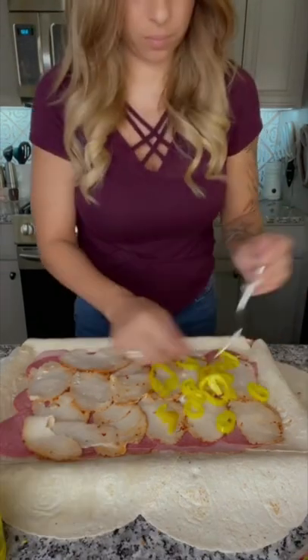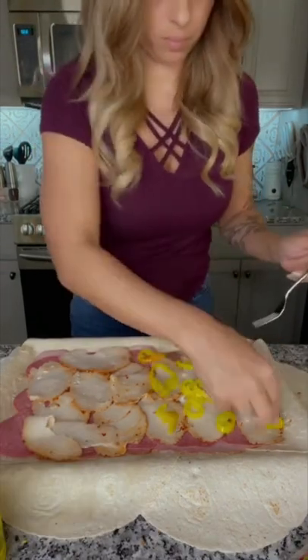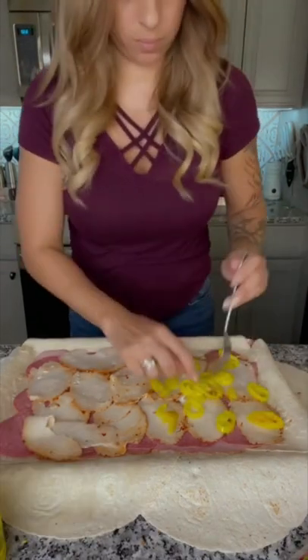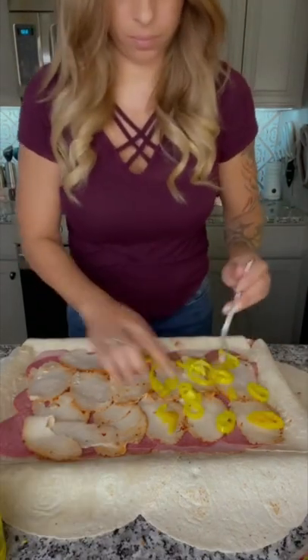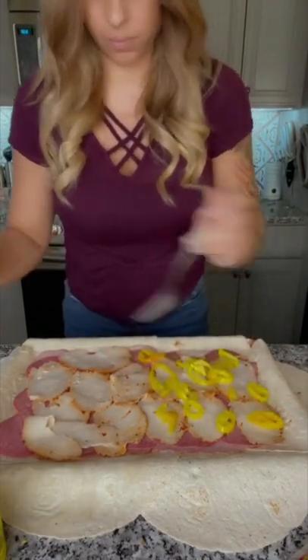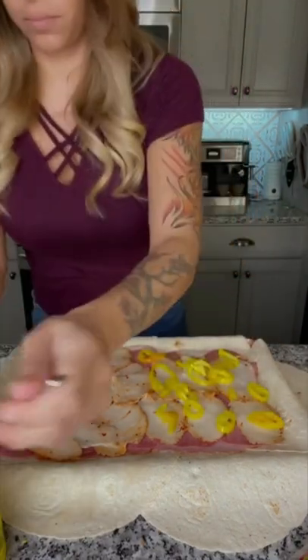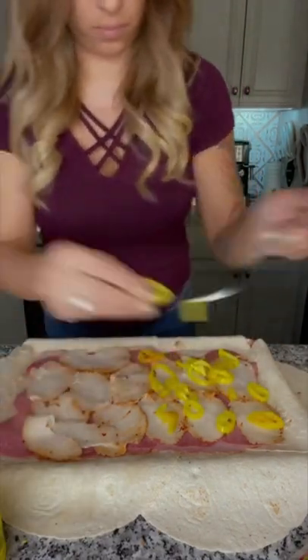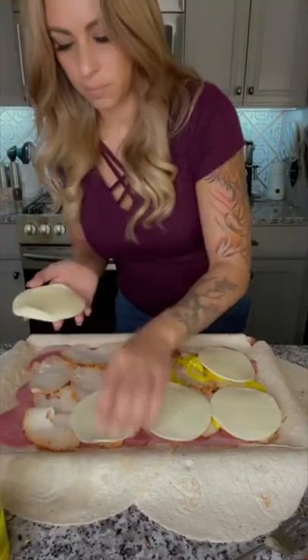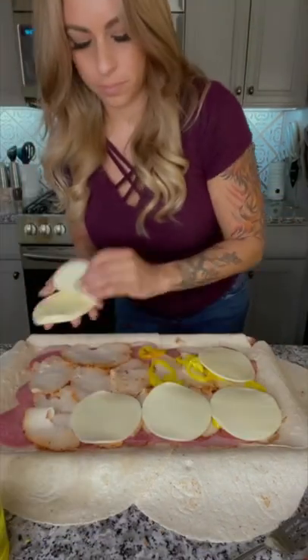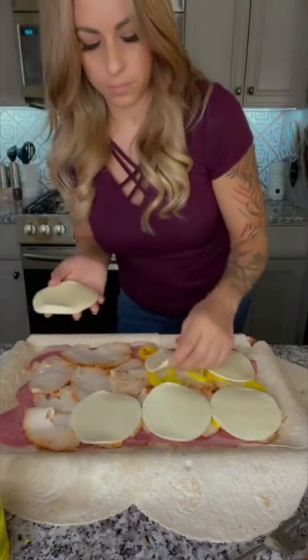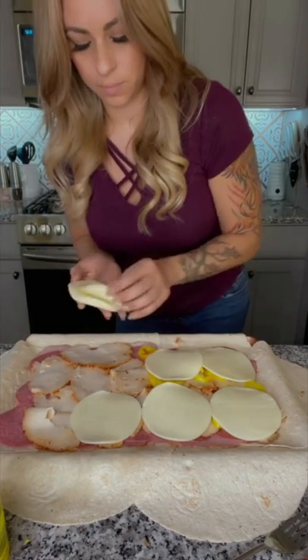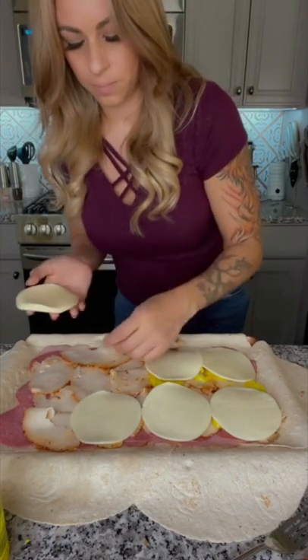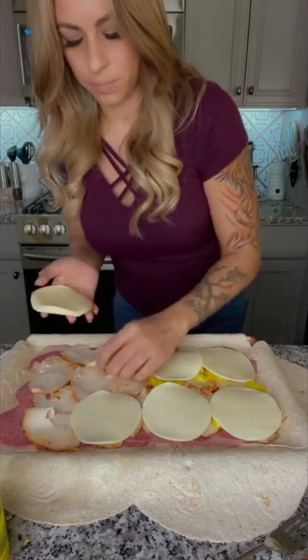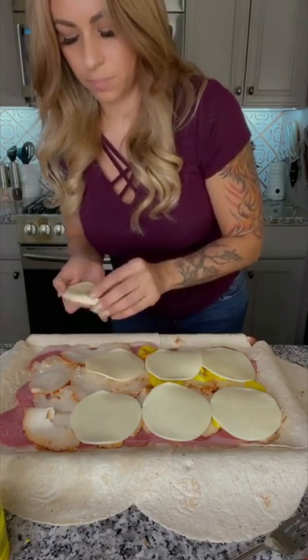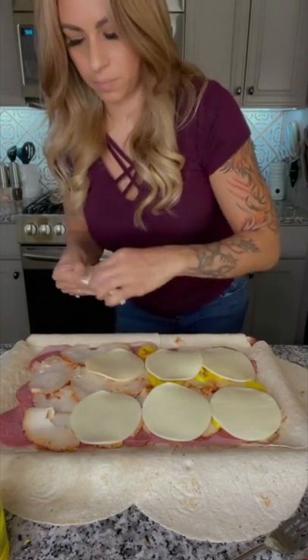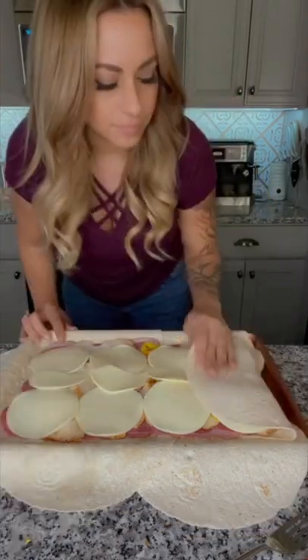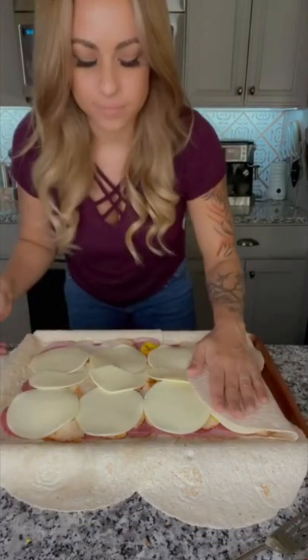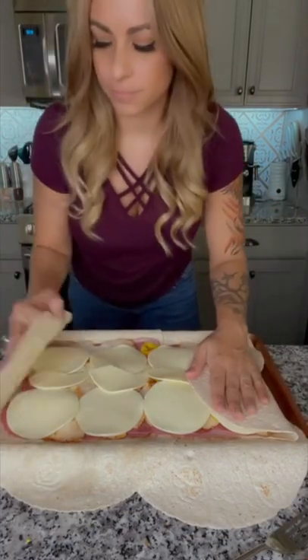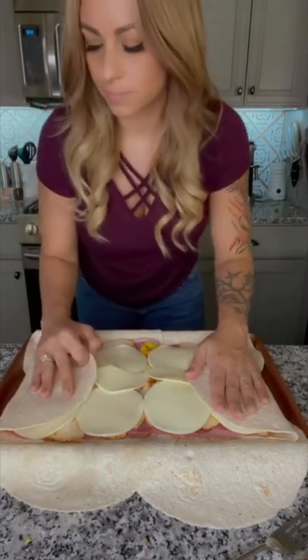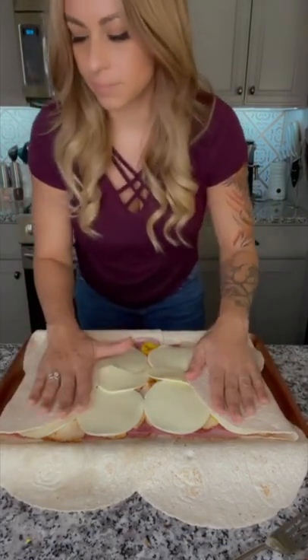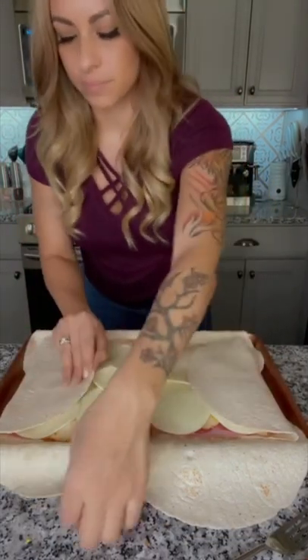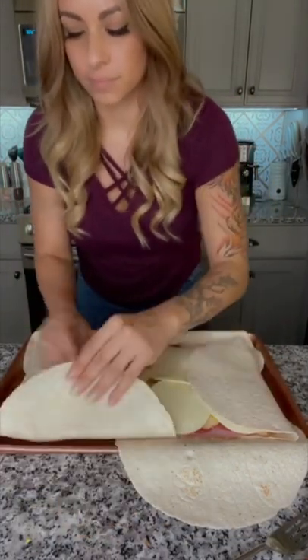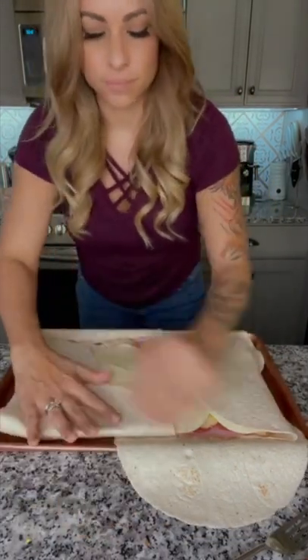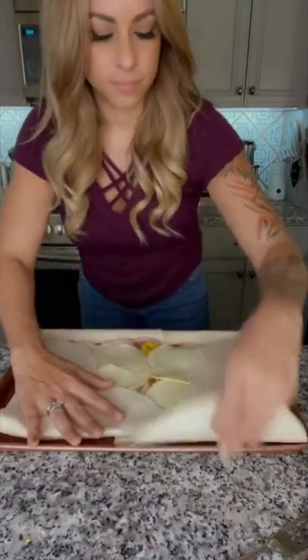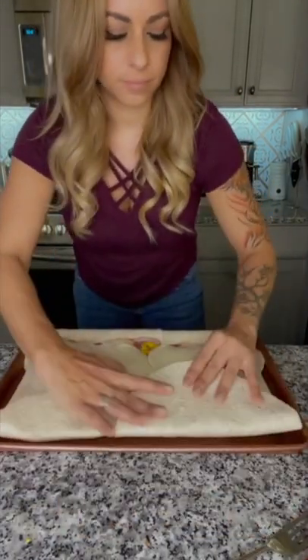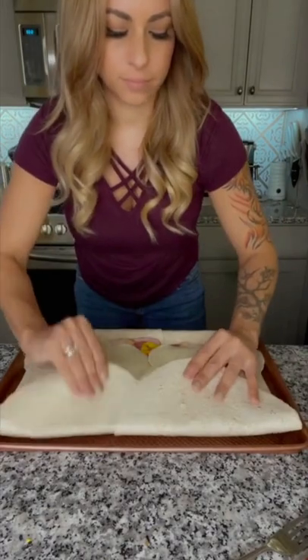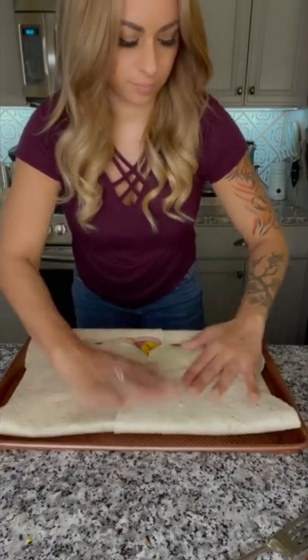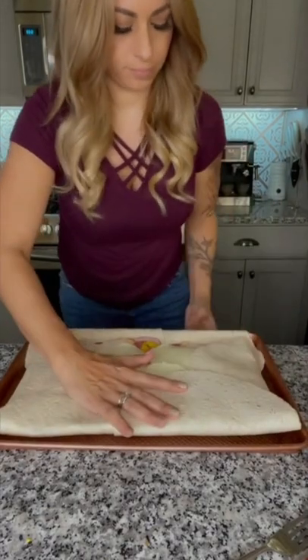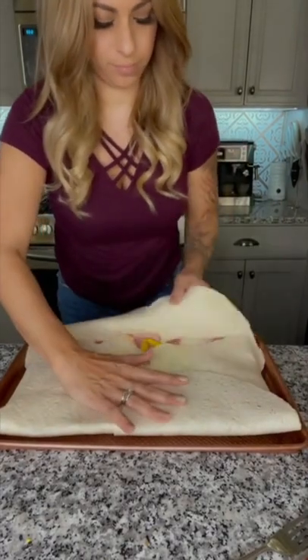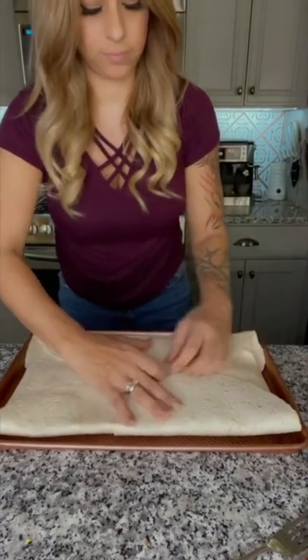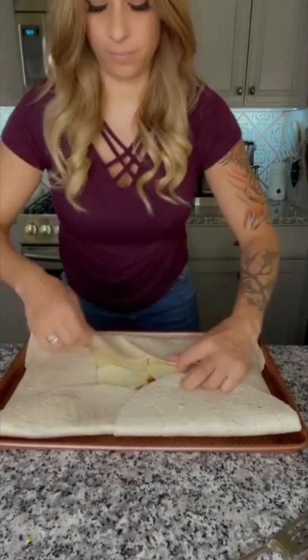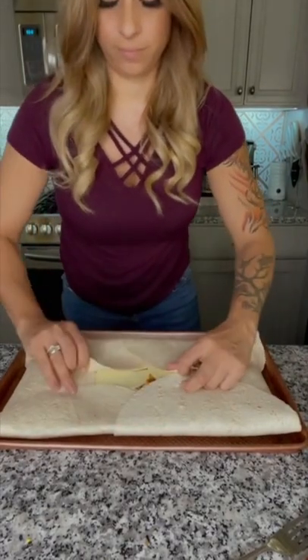Then top everything with some slices of provolone cheese. Fold the edges and sides in as best as you can, closing the holes. Then brush the whole thing with half a stick of herb butter.